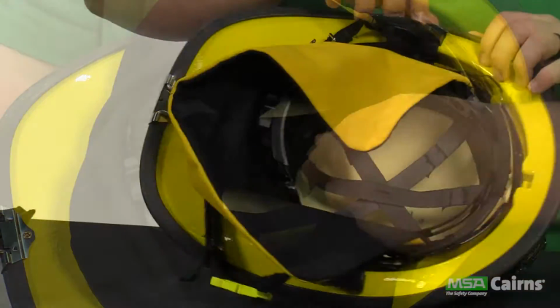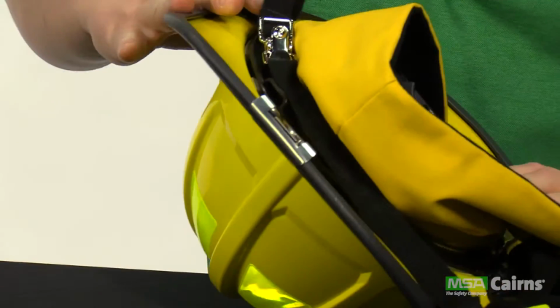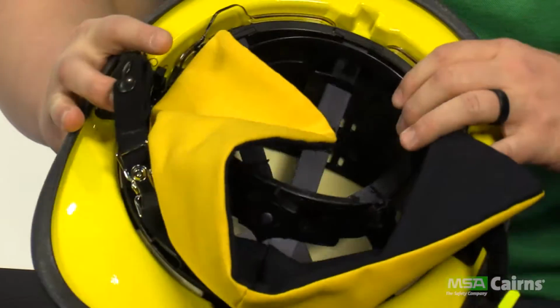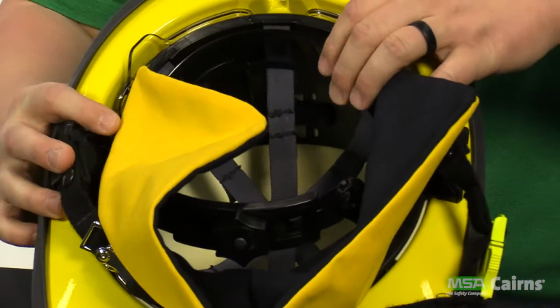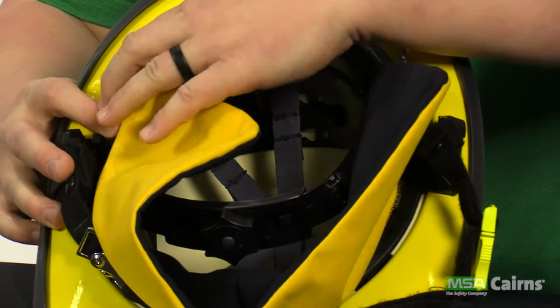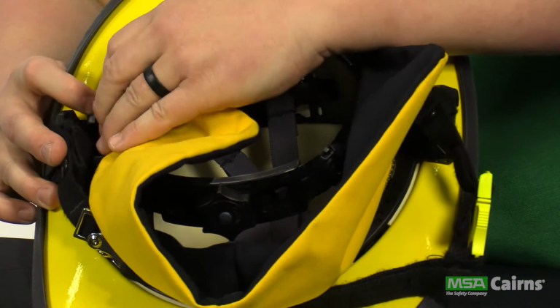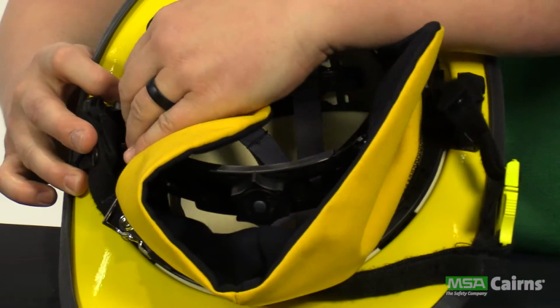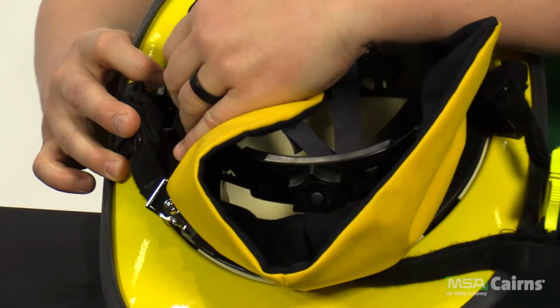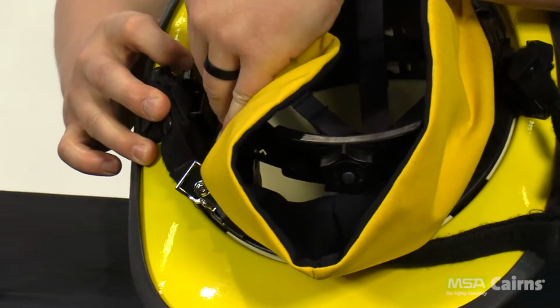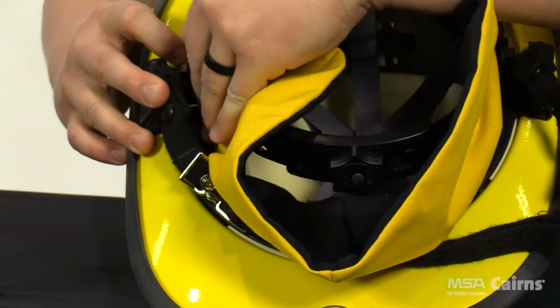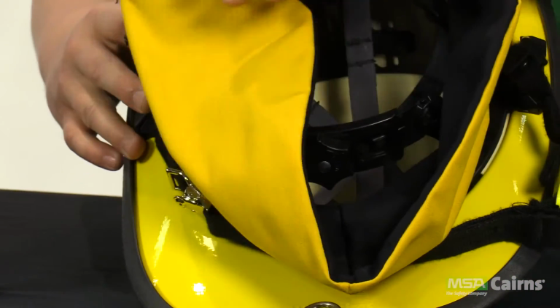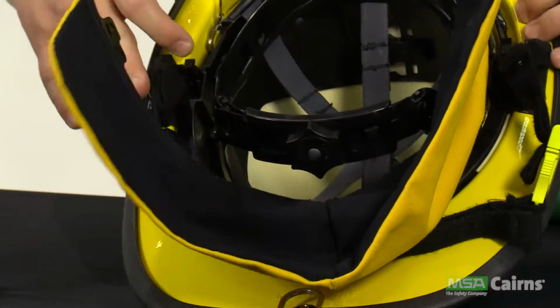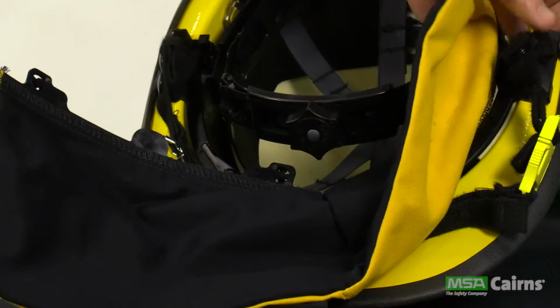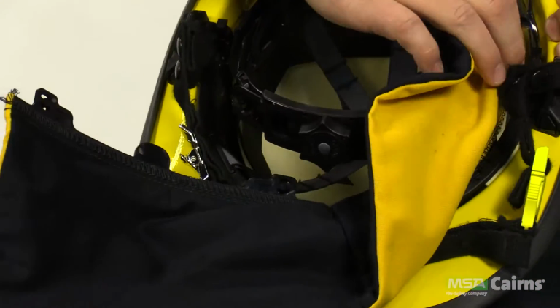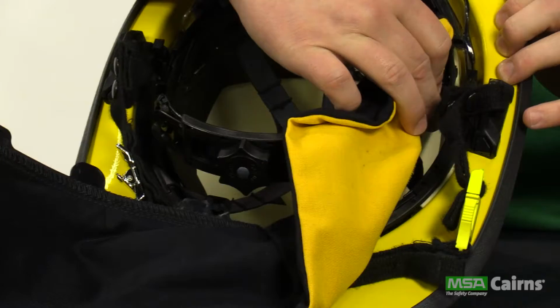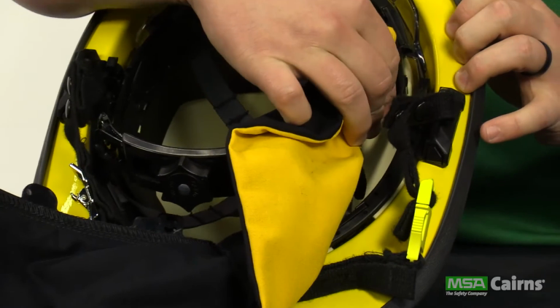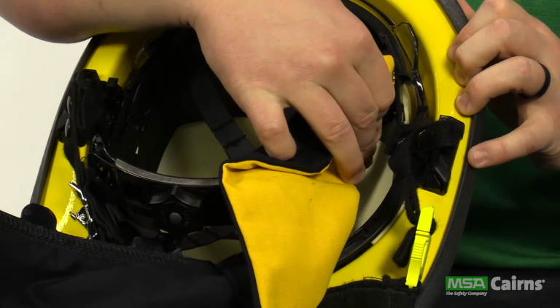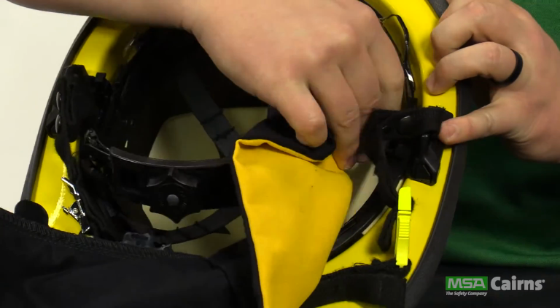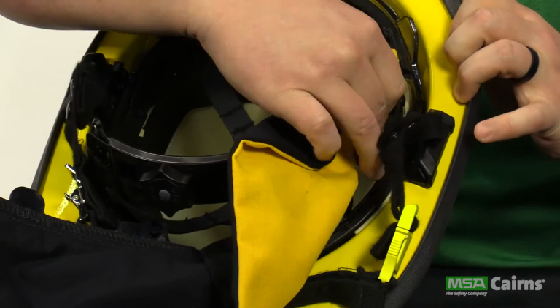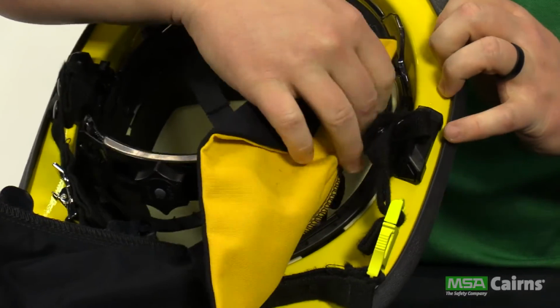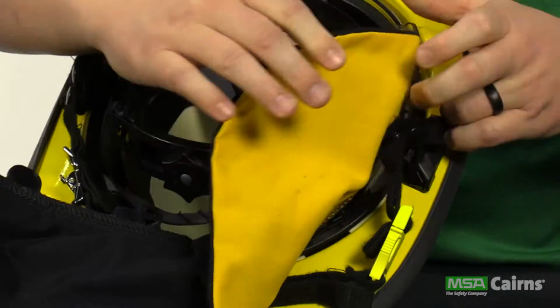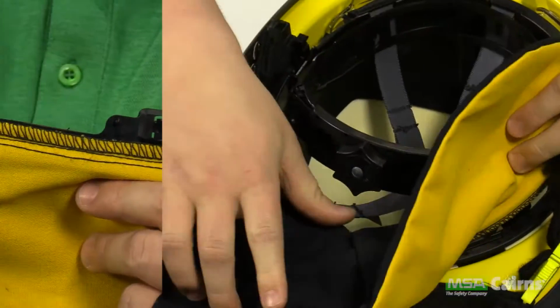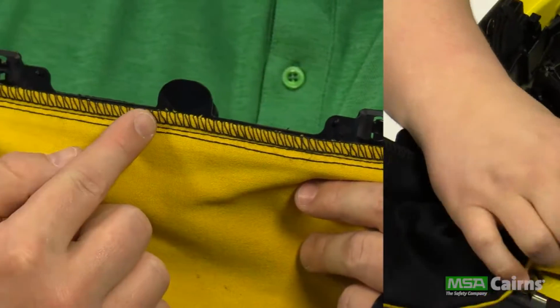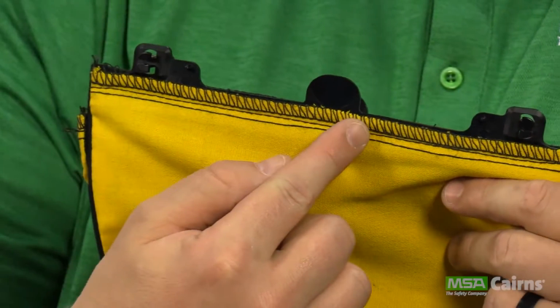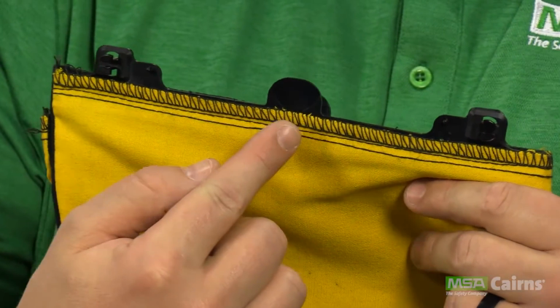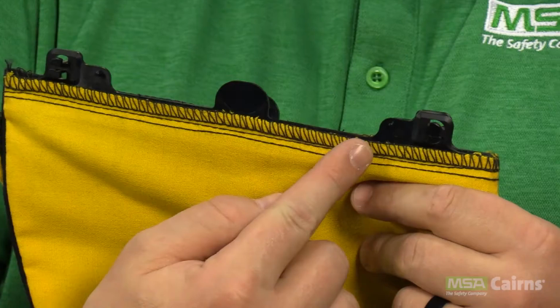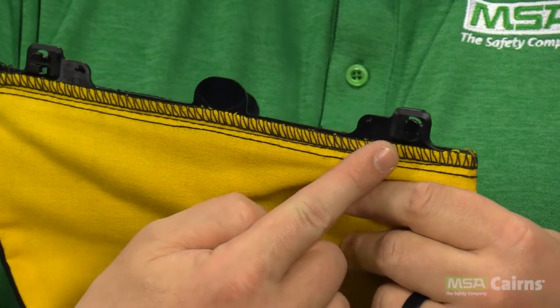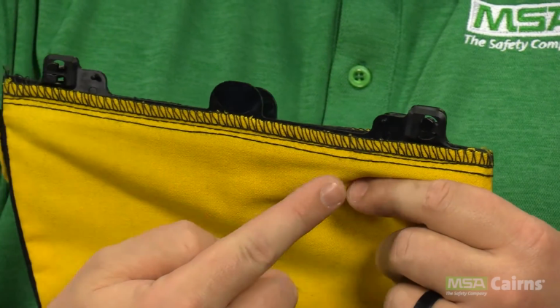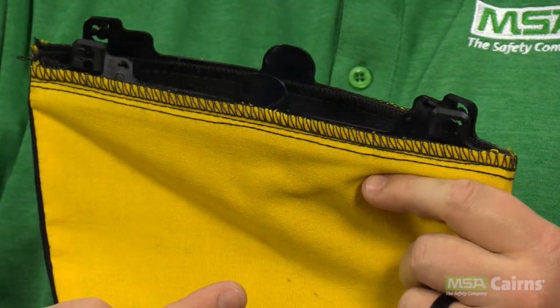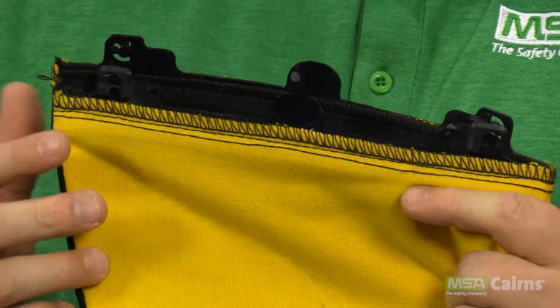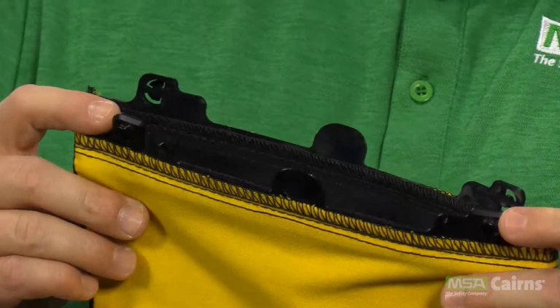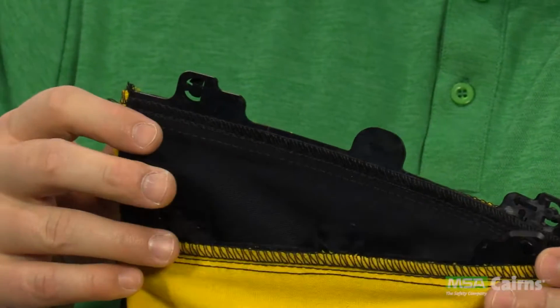New to the Carnes 1836 fire helmet, the earlapses are no longer affixed to the helmet with hook and loop fasteners. Instead, they simply snap off through a series of four quick connect fasteners — two in the back and two on the side.